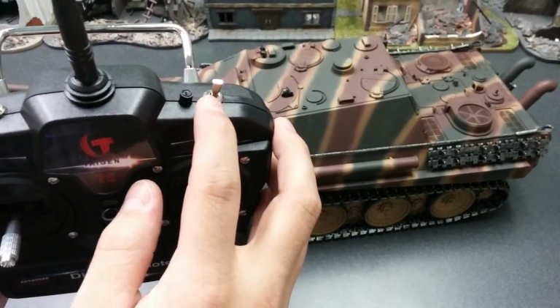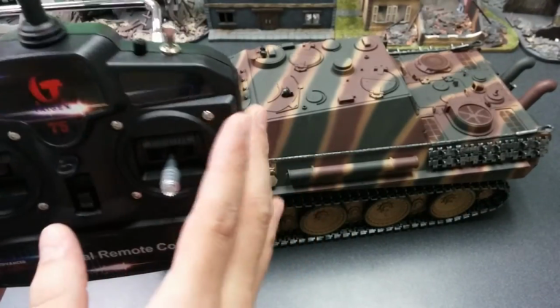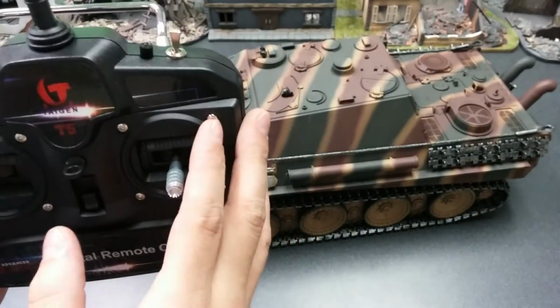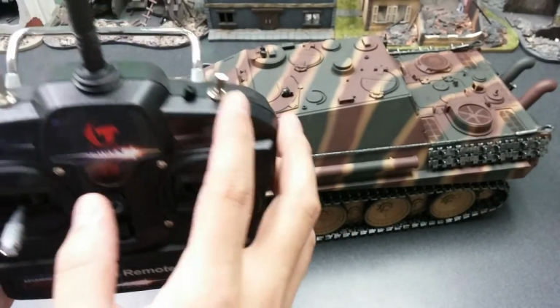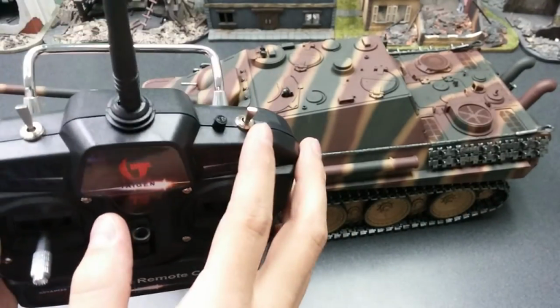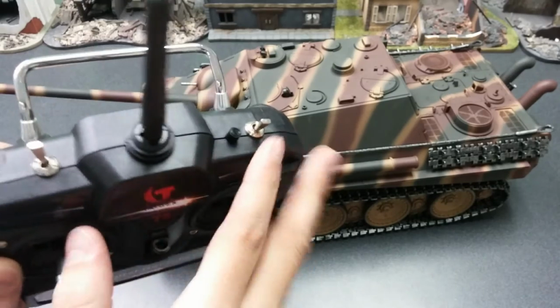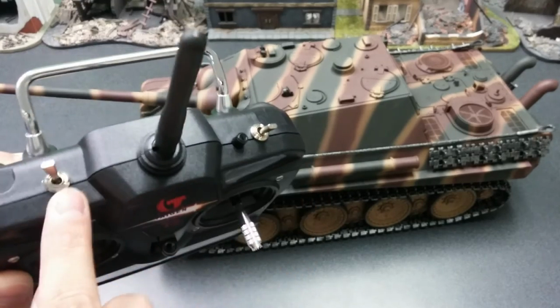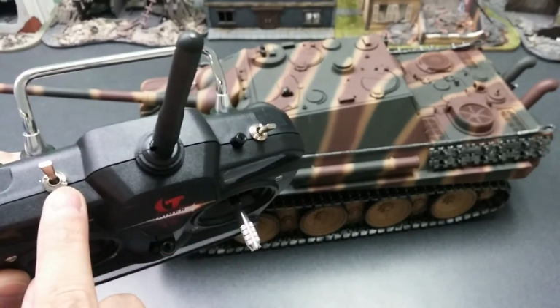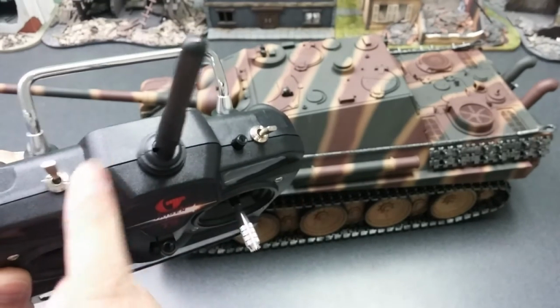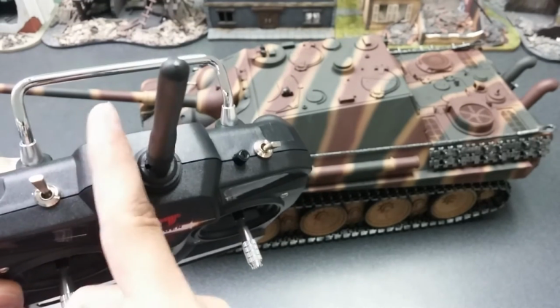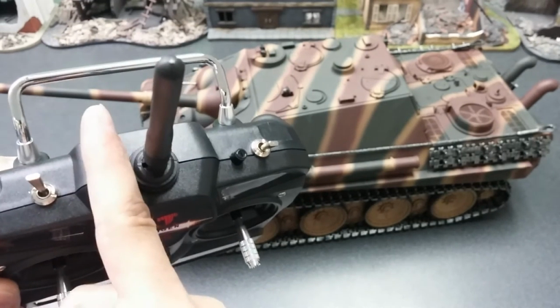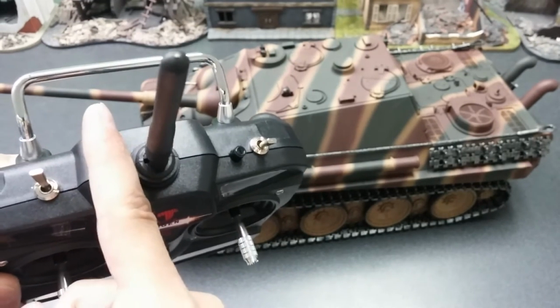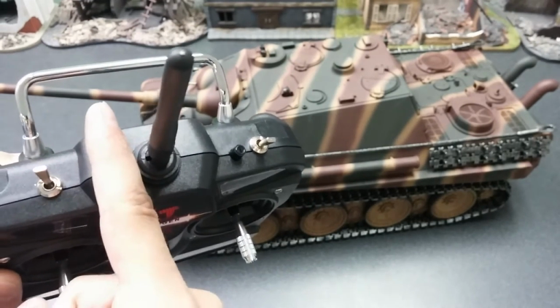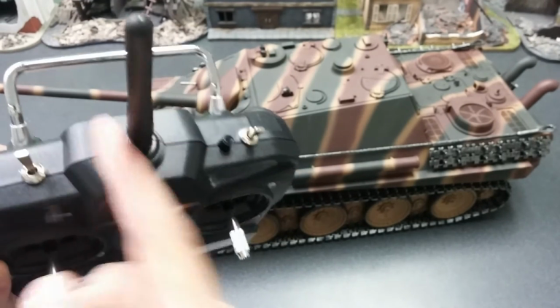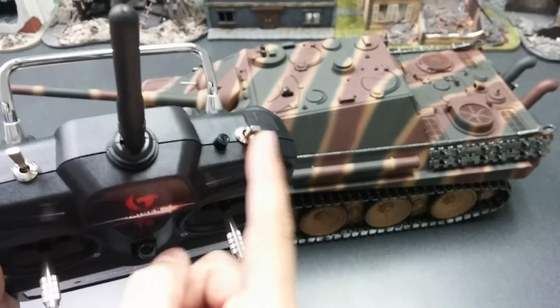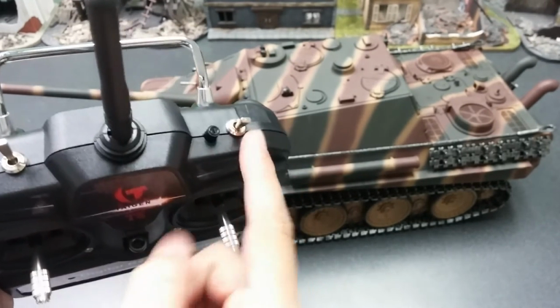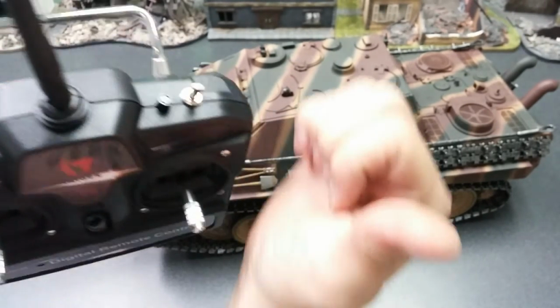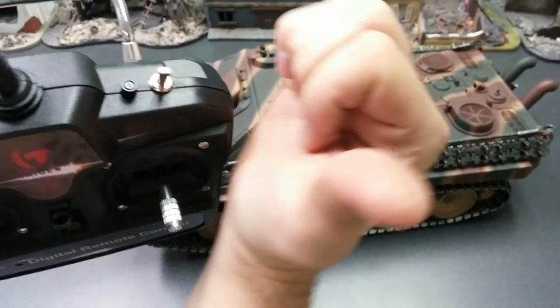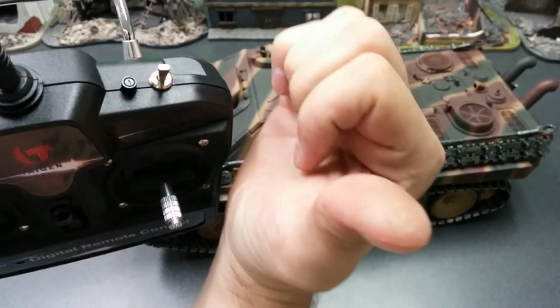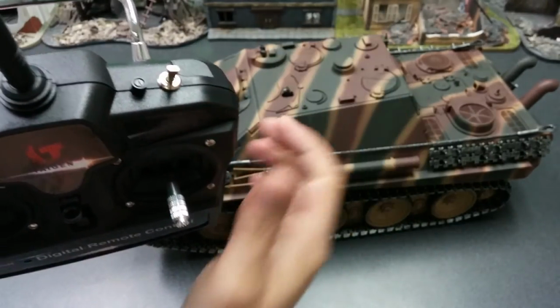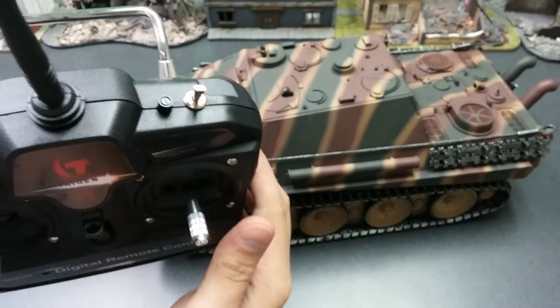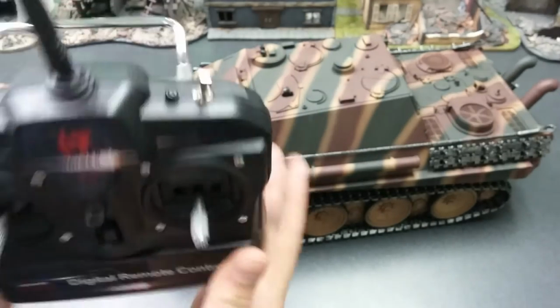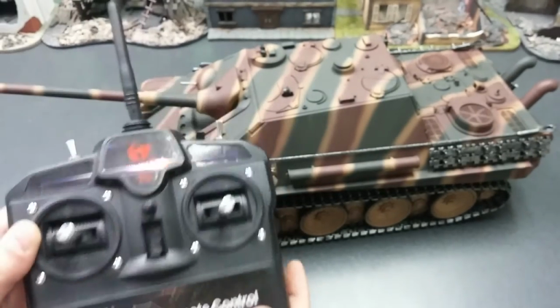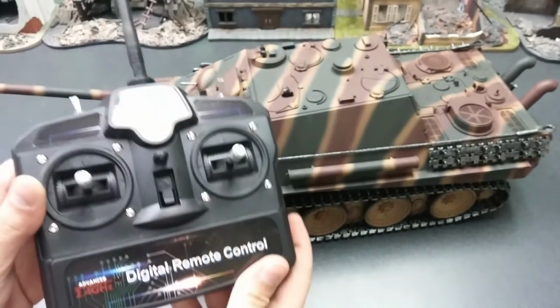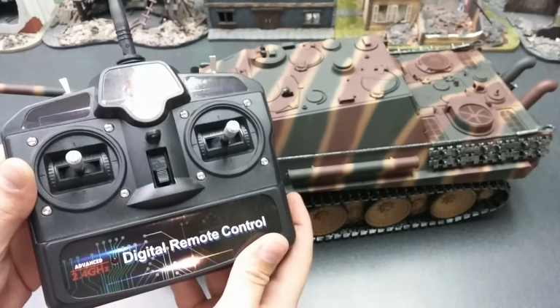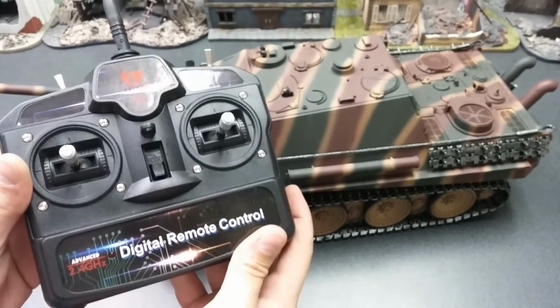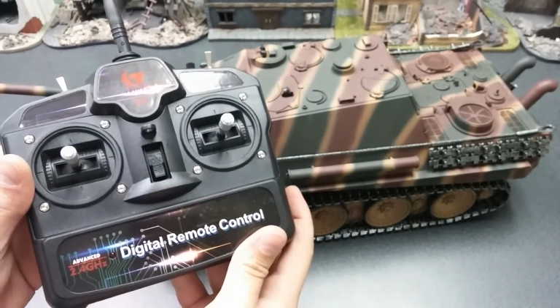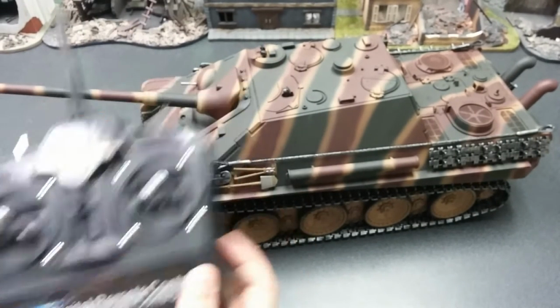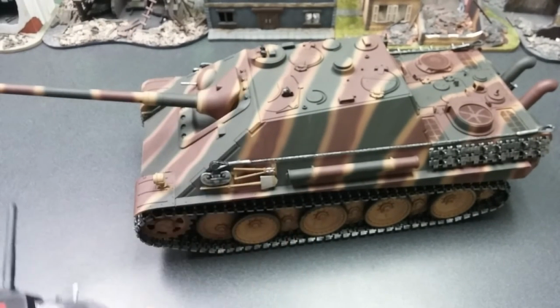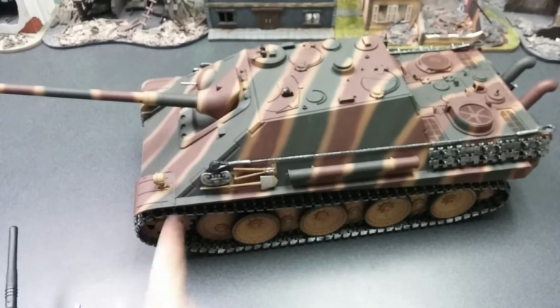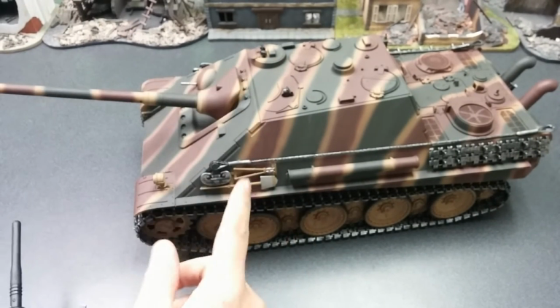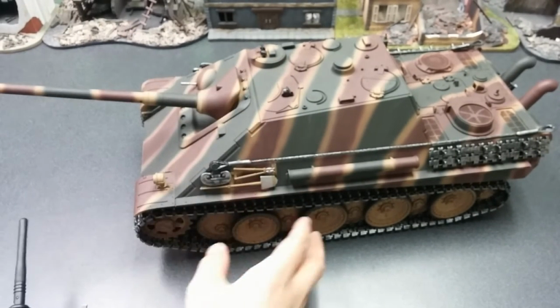So what we're going to do here: we're keeping the toggles so that one is away from you, and this one right here is going to be towards yourself. Now, transmitter is off, tank is off.